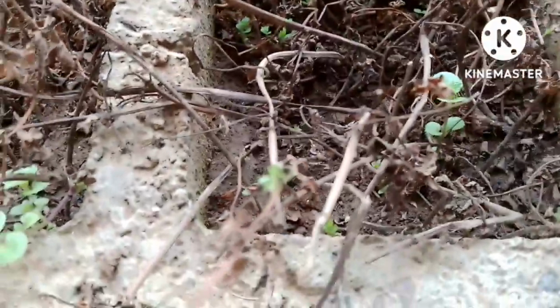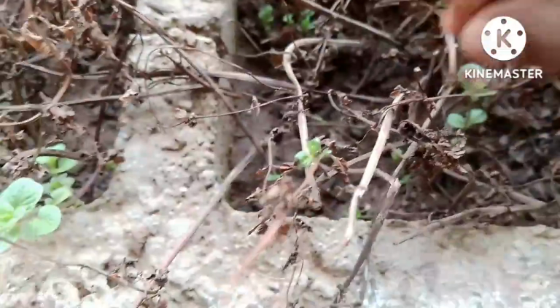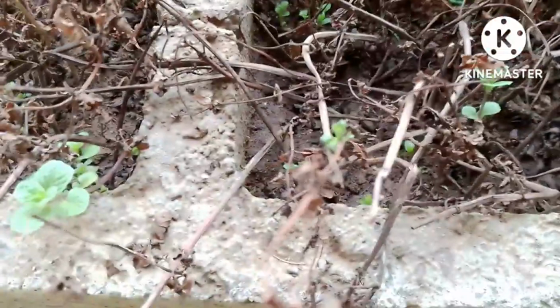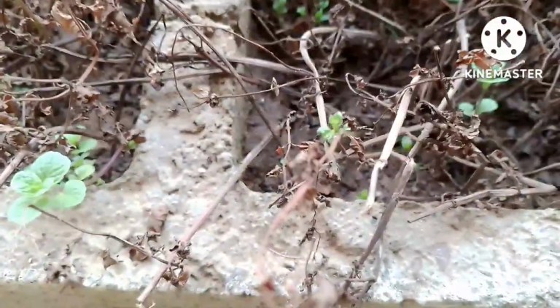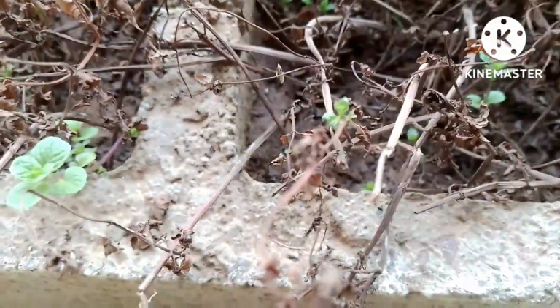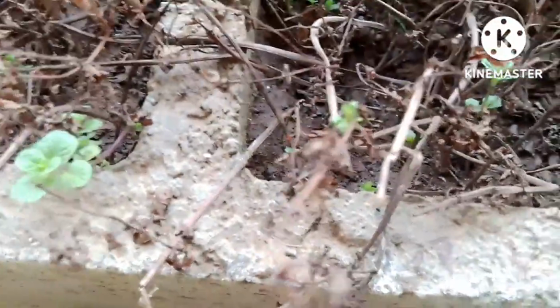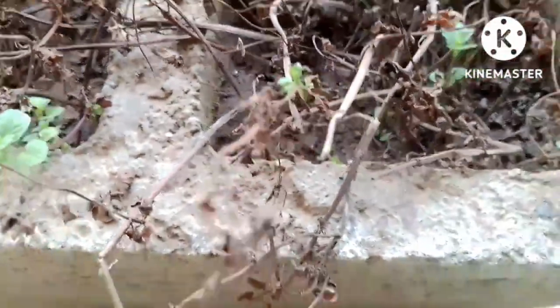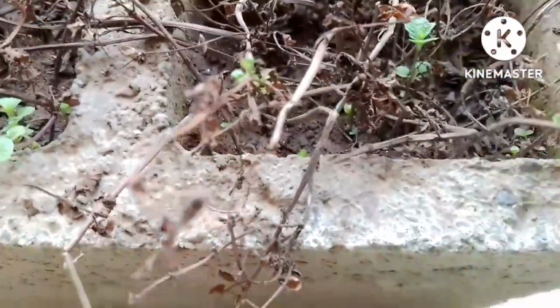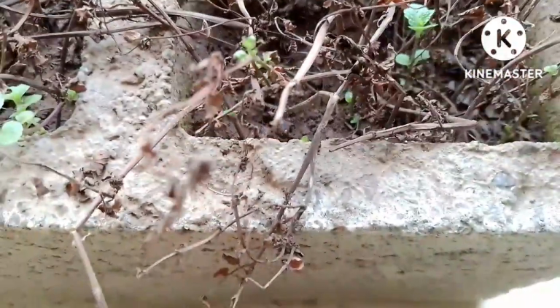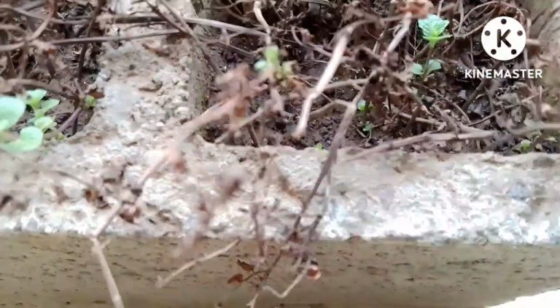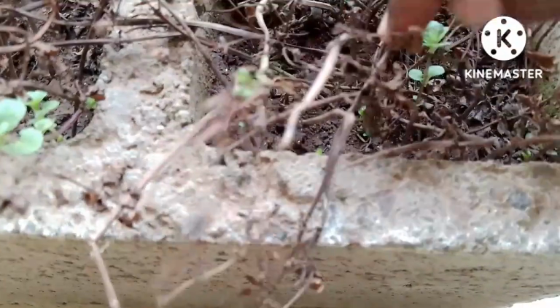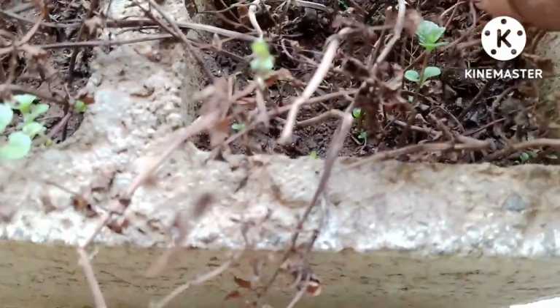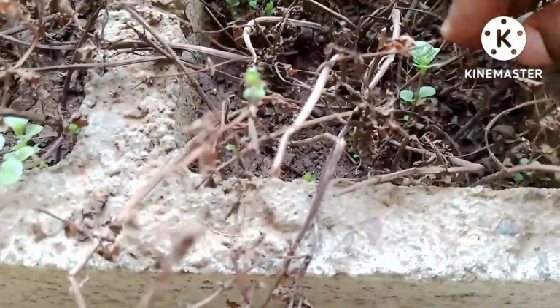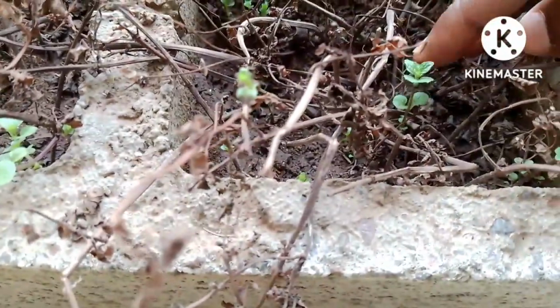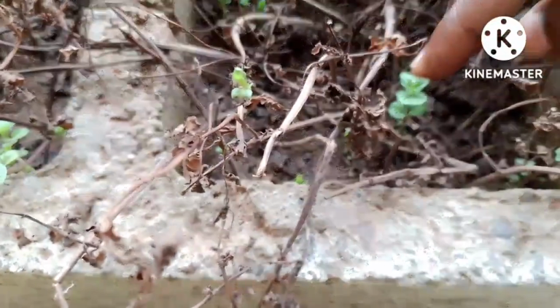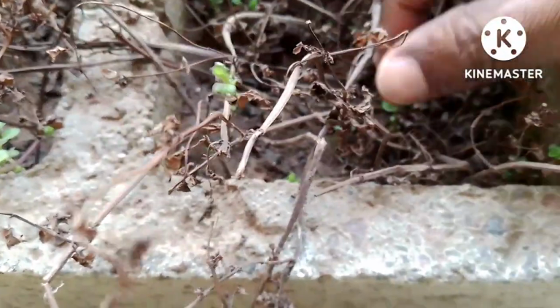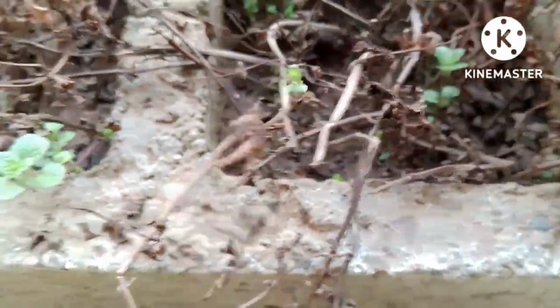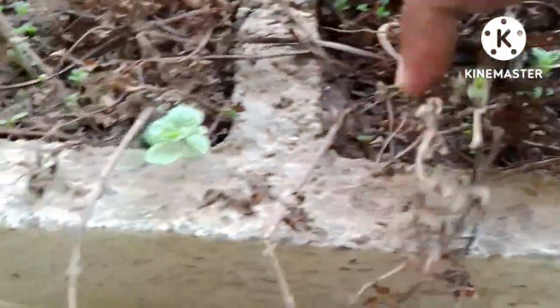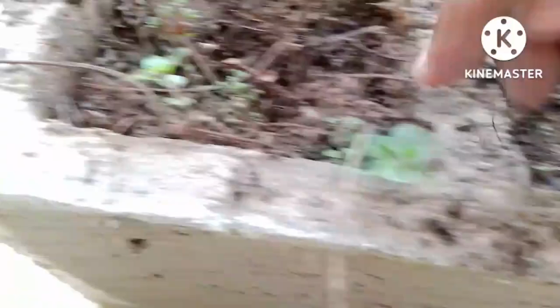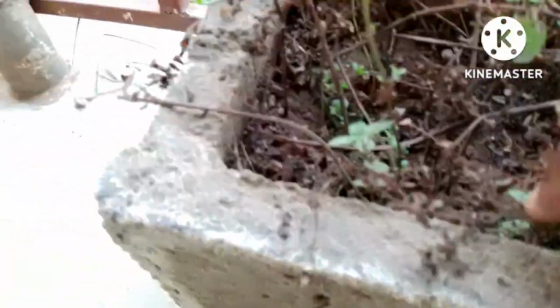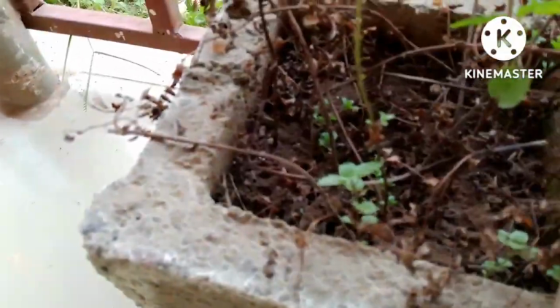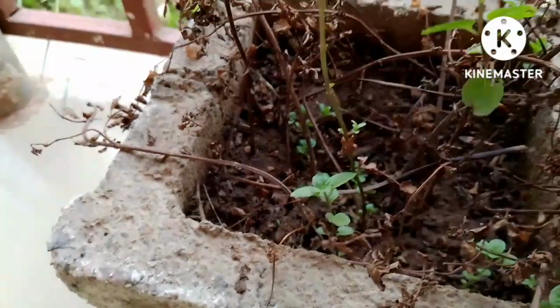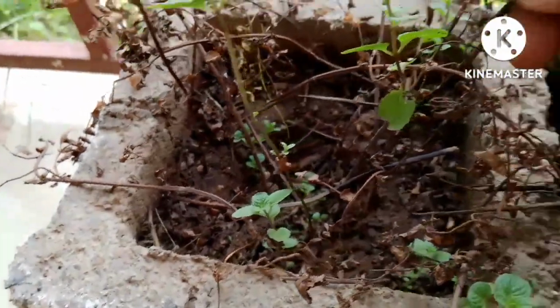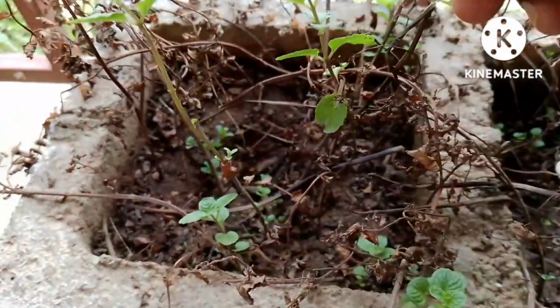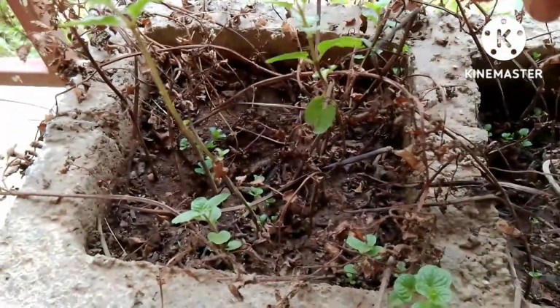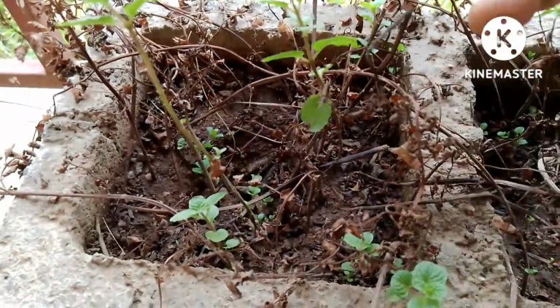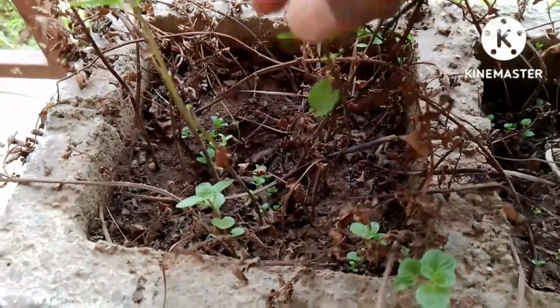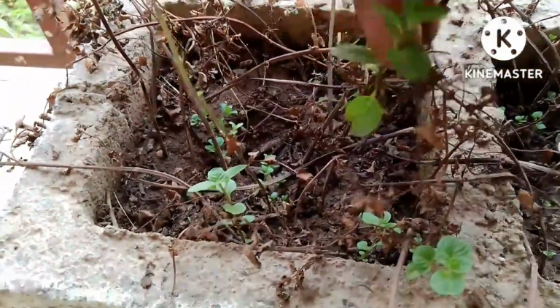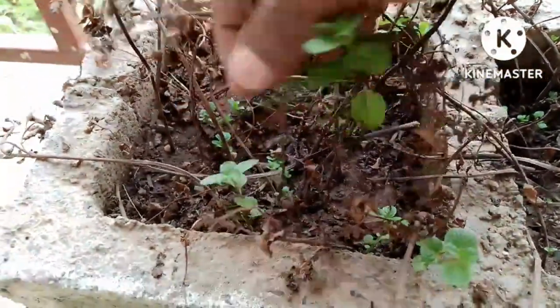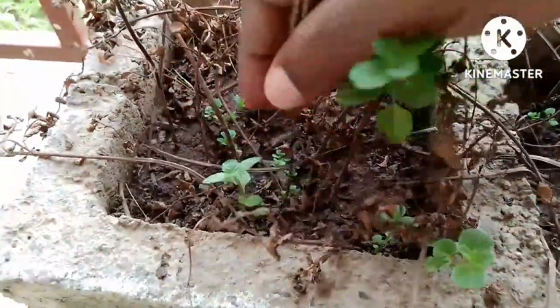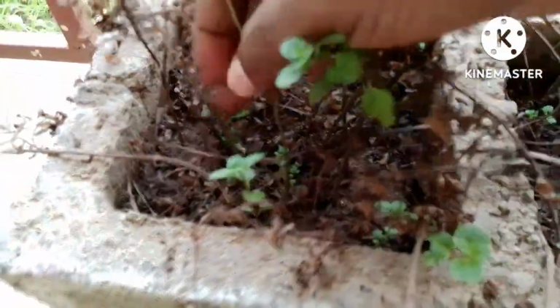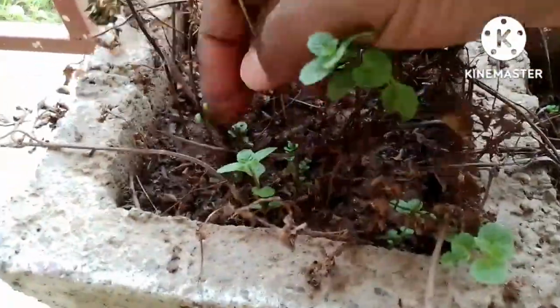When you find your mint dried up — it's dried up — just continue irrigating it, that's what I do. I just continue irrigating it. They're coming up, and I think within a few days it will be more greener.